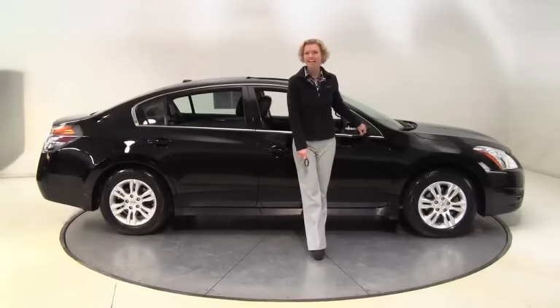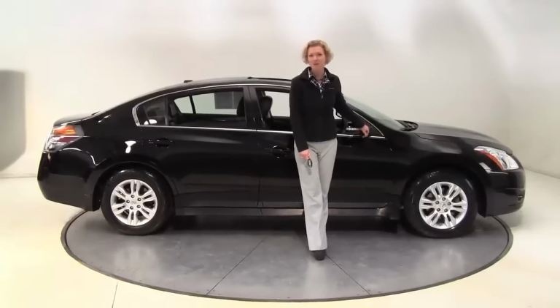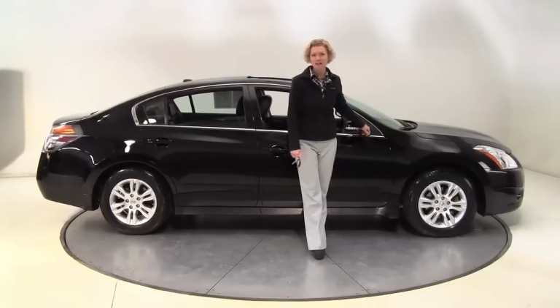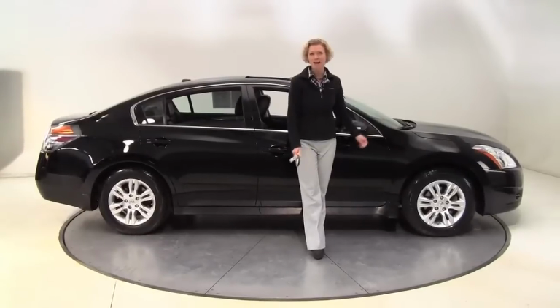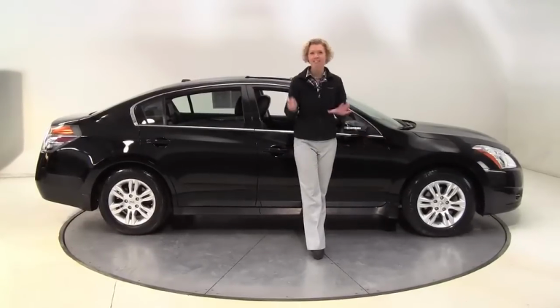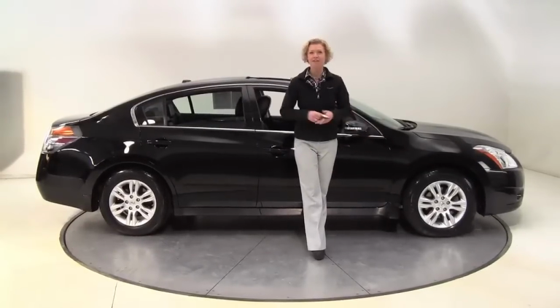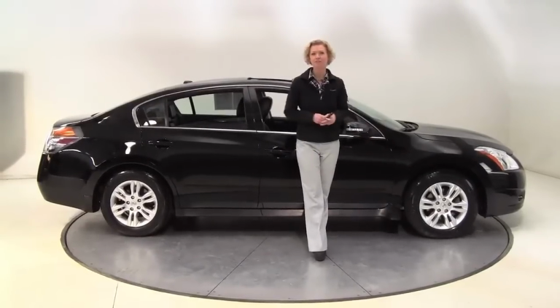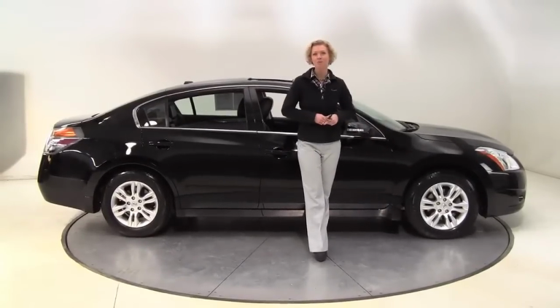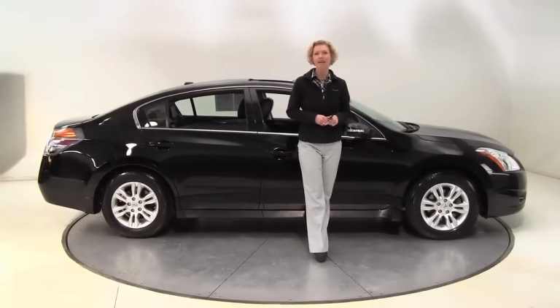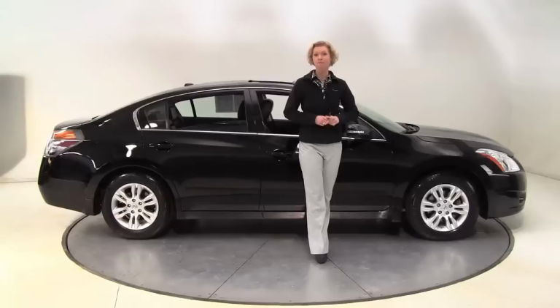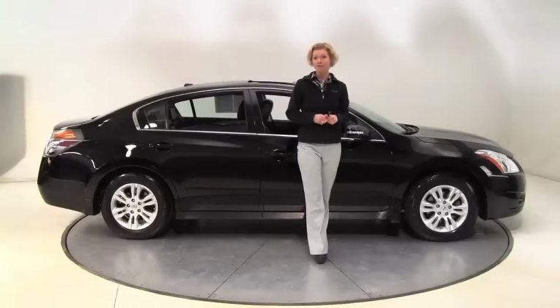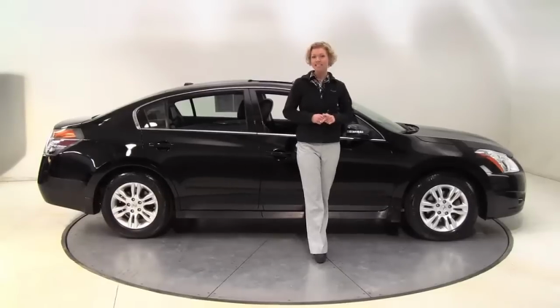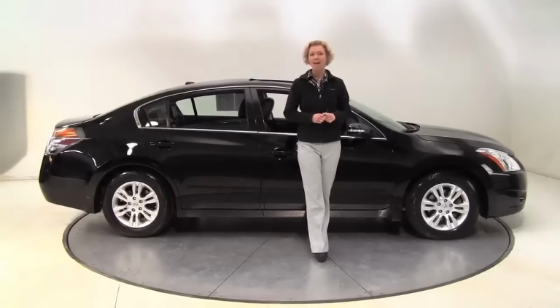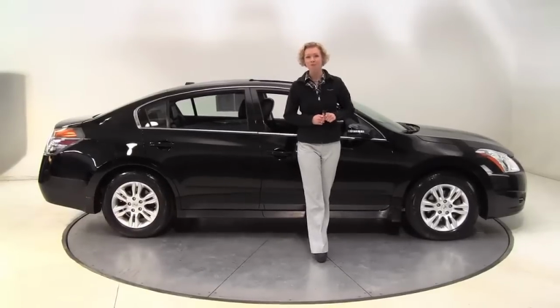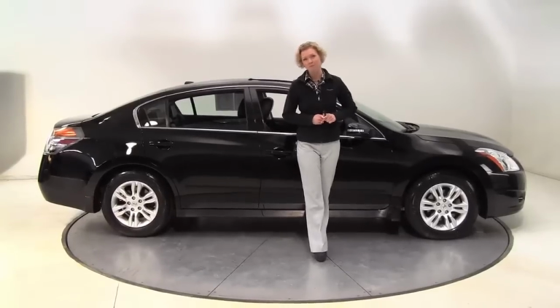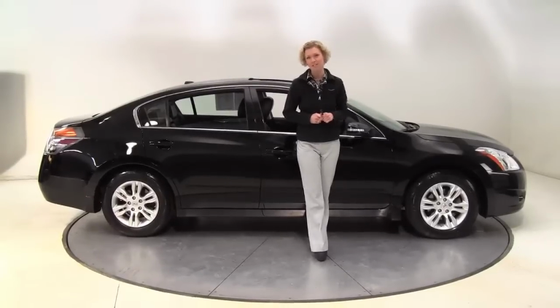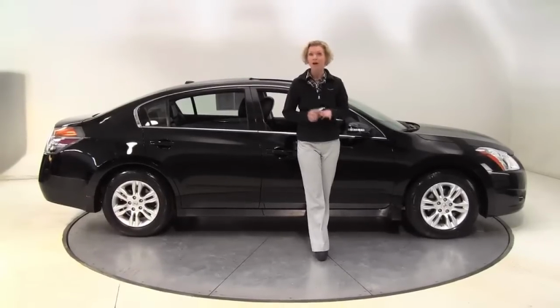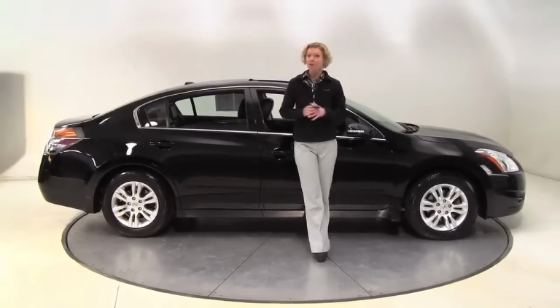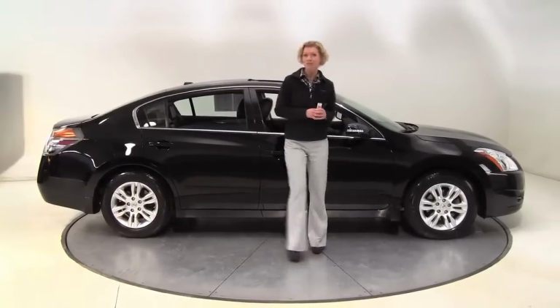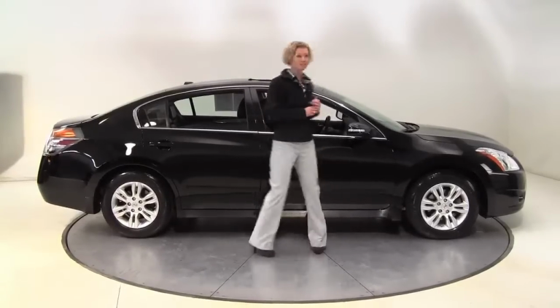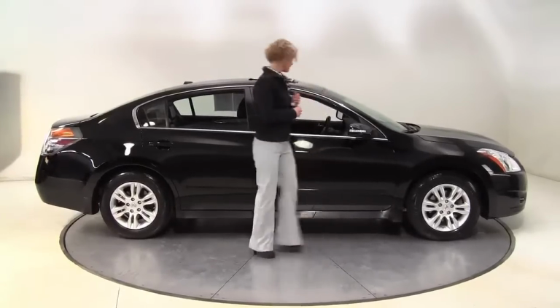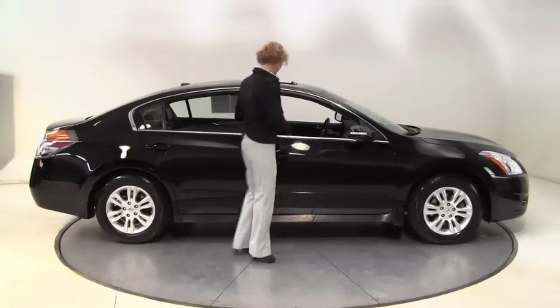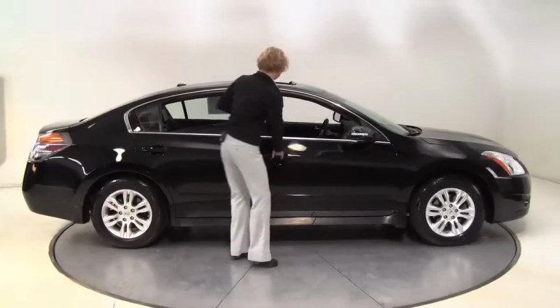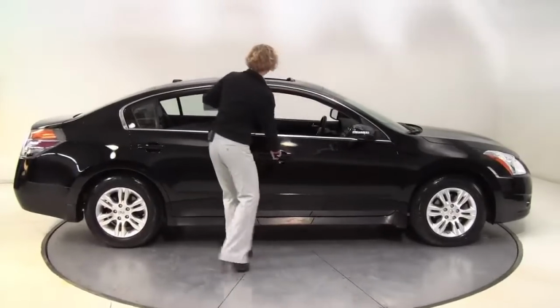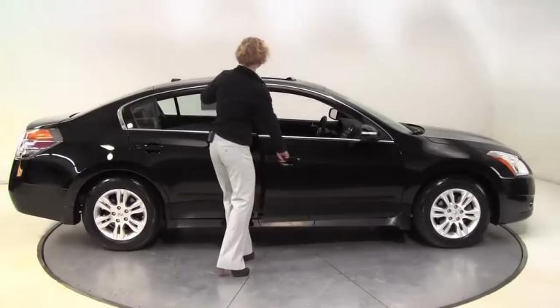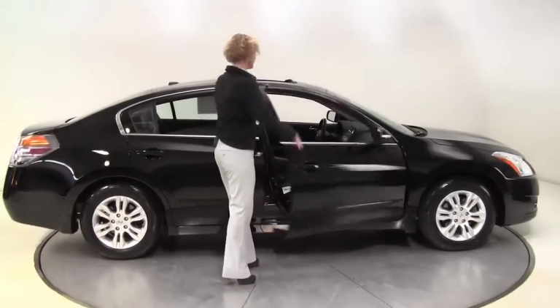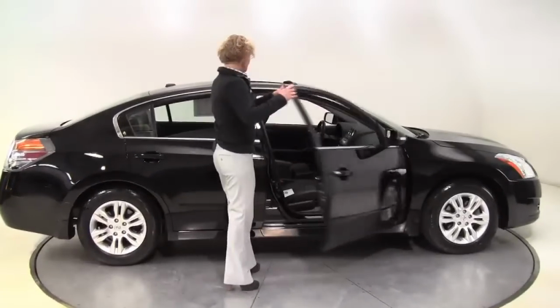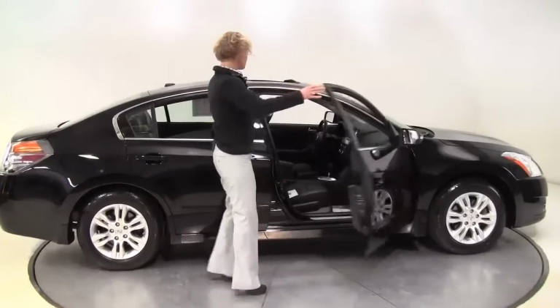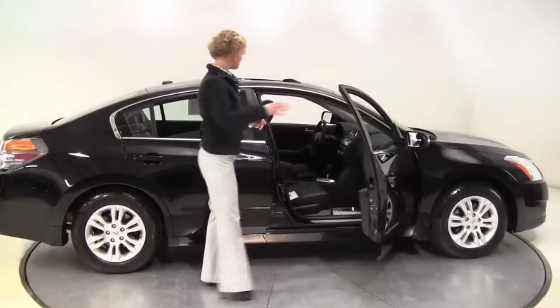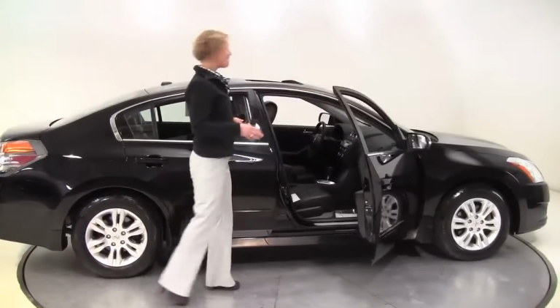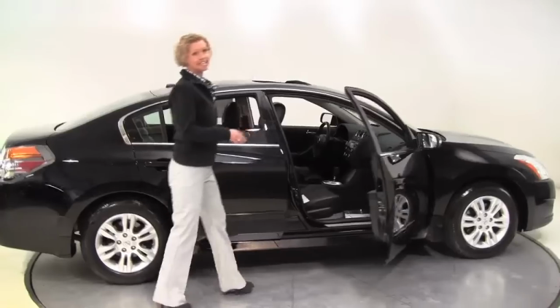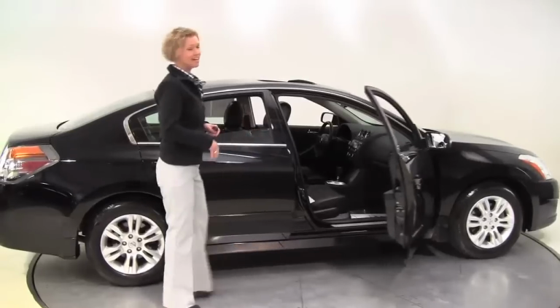Hello there, wise buyers. This is Erin coming to you once again from Feldman Nissan, Bloomington, Minnesota, with a 2010 Nissan Altima 2.5 SL.